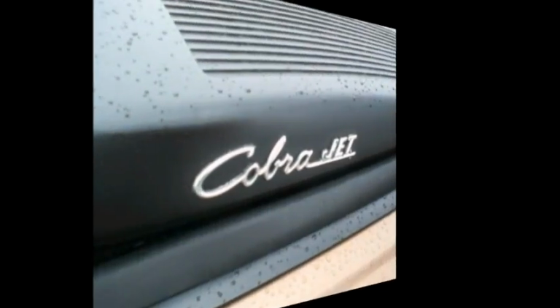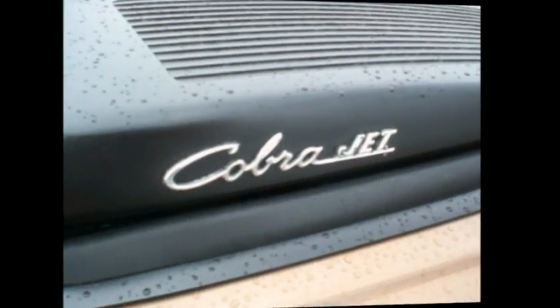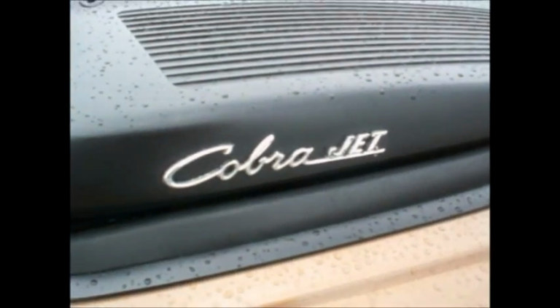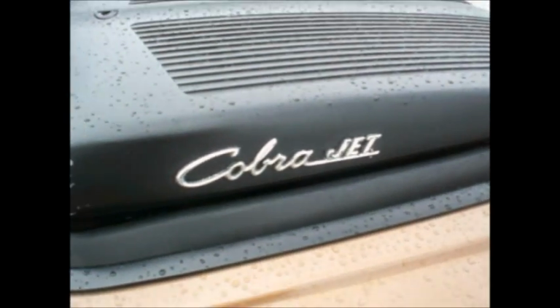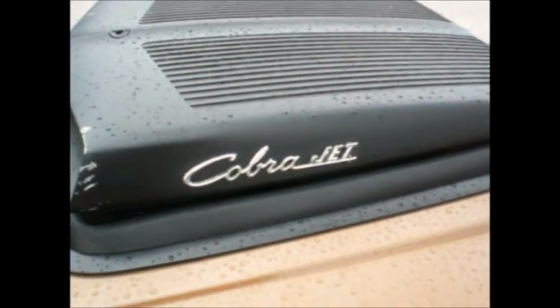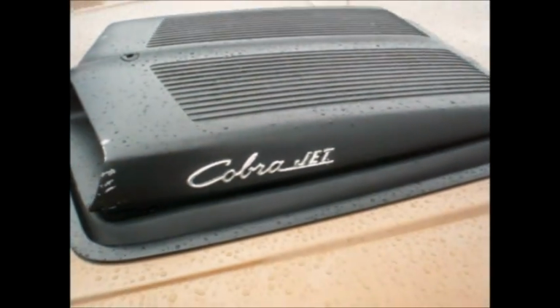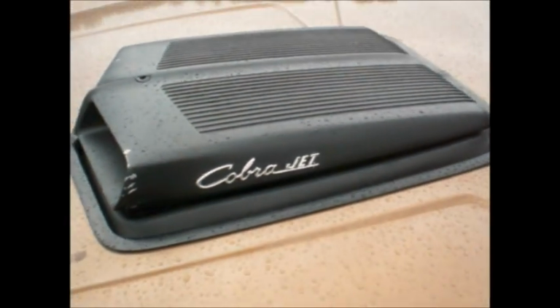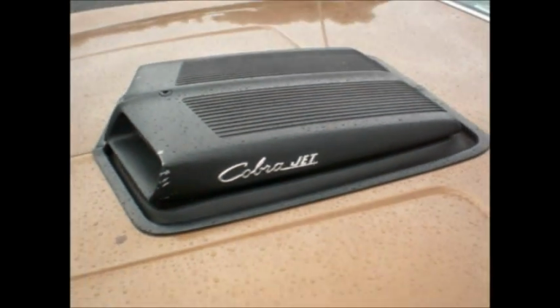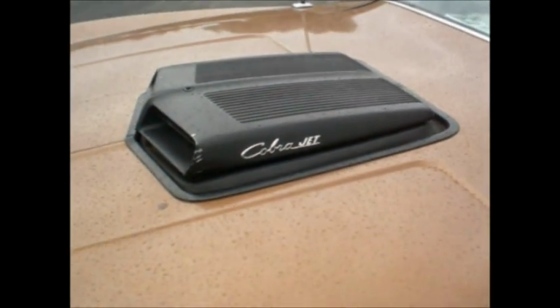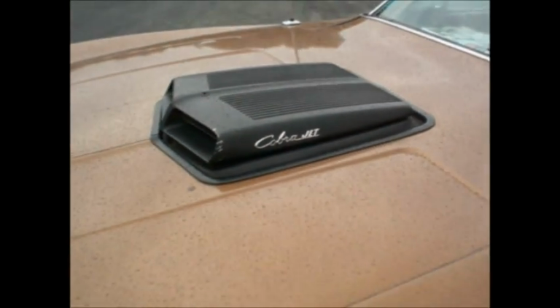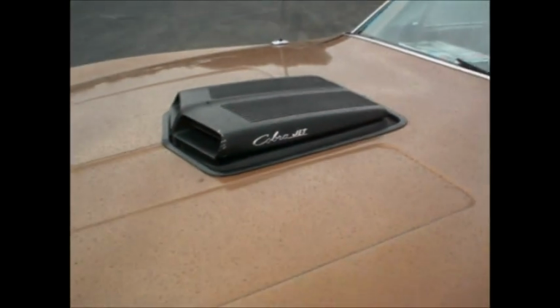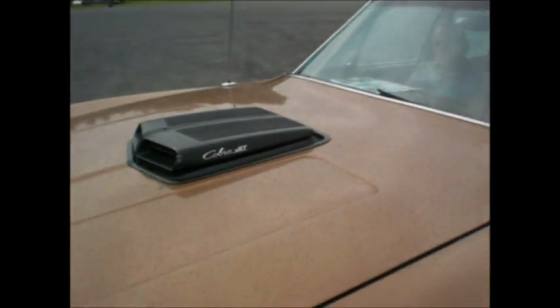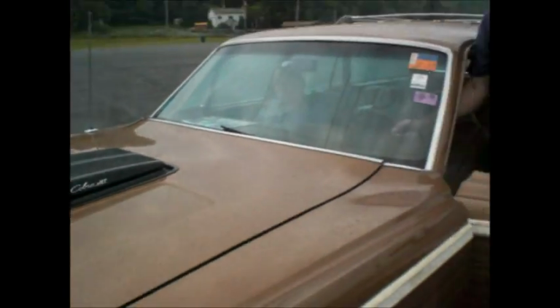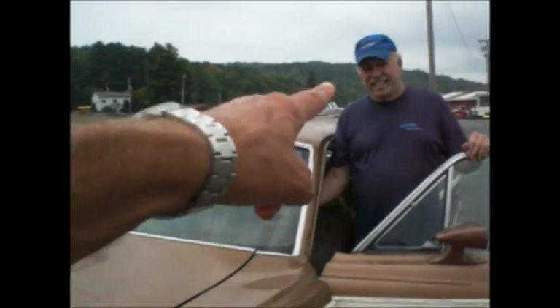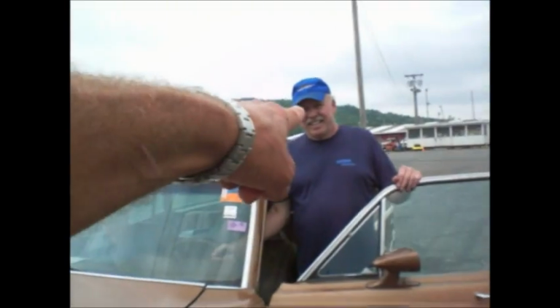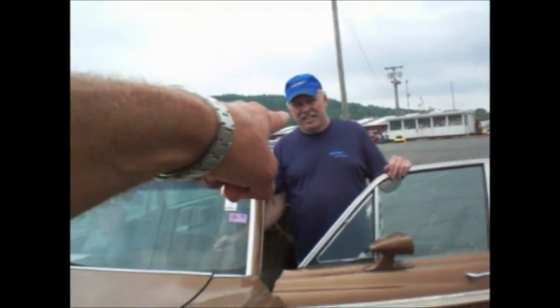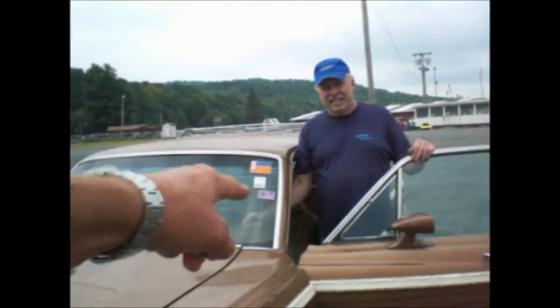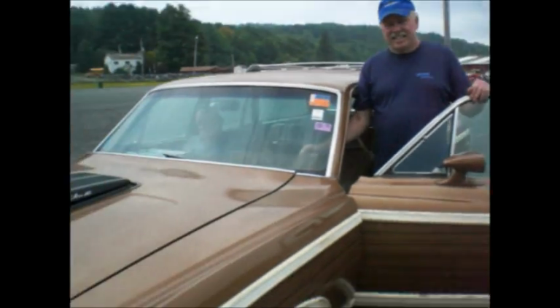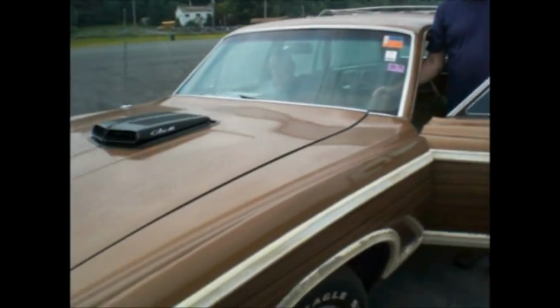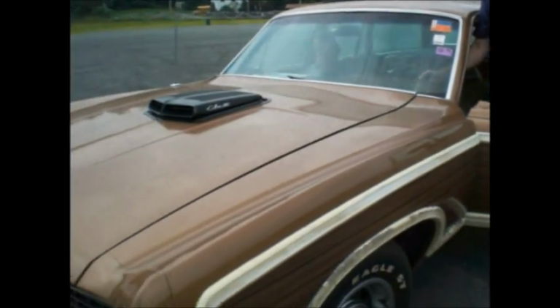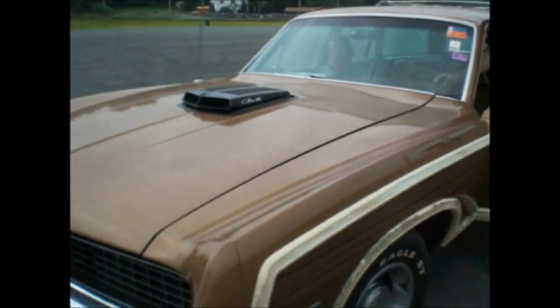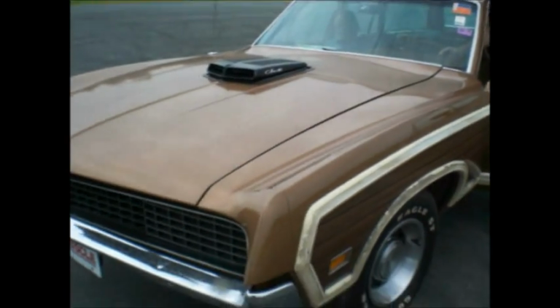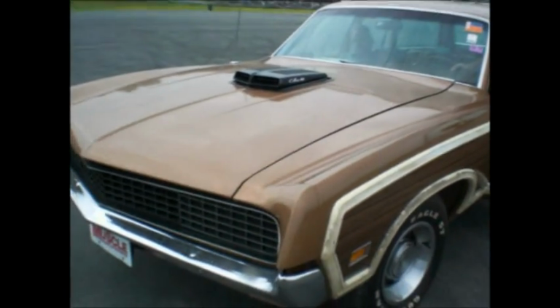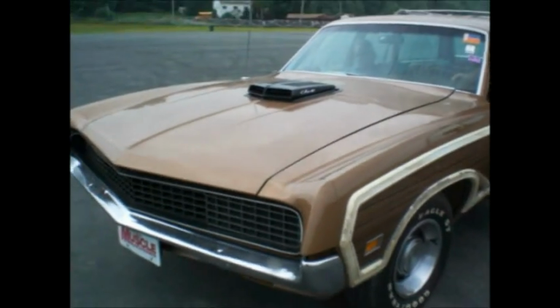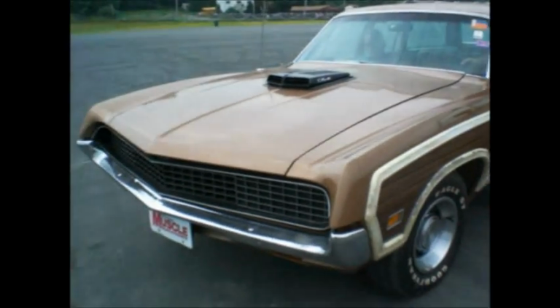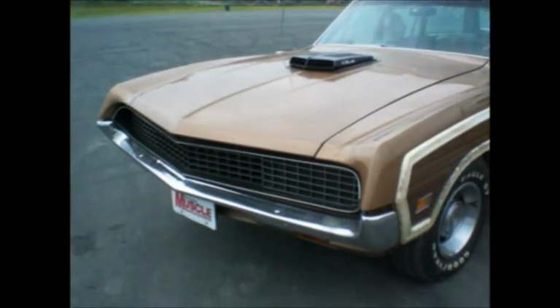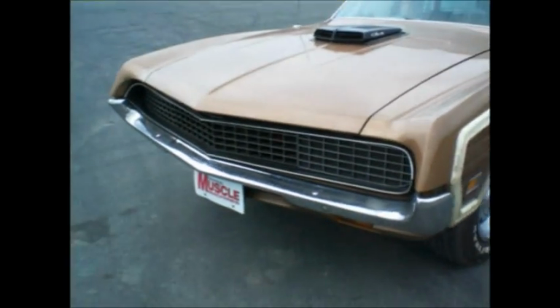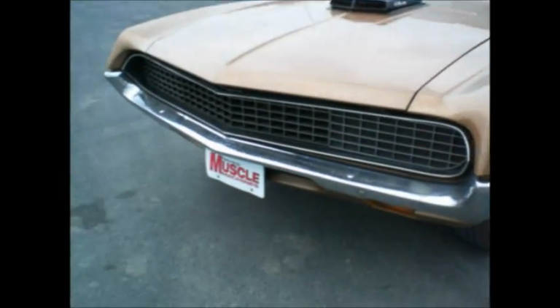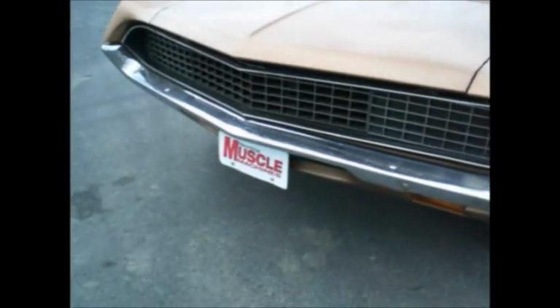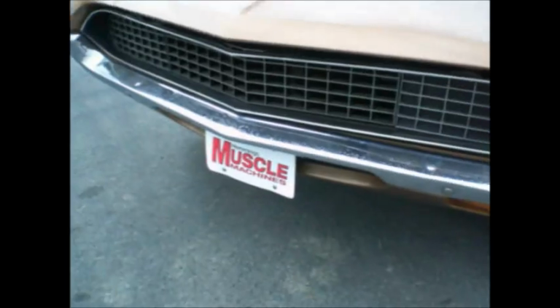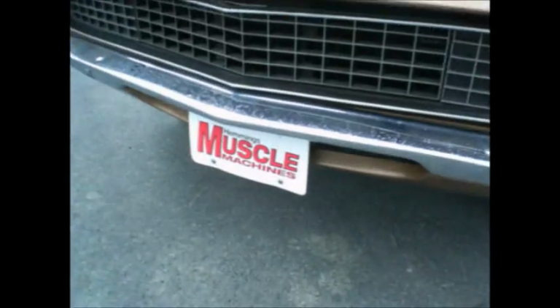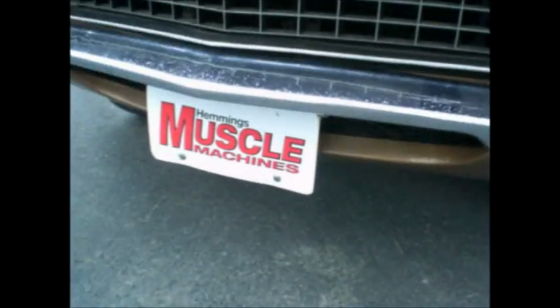Cobra Jet — 40,000 views later, I videoed this car. I asked him for permission, but I'd forgotten. I videoed this car three years ago at Hemmings Muscle Machines.